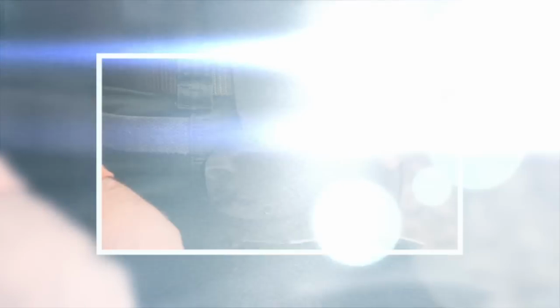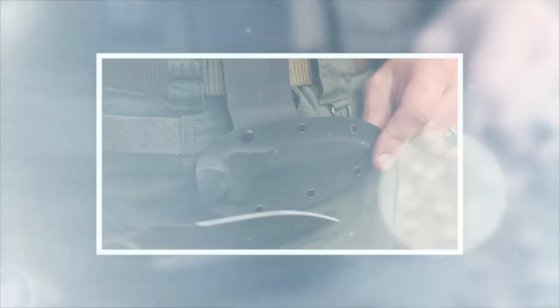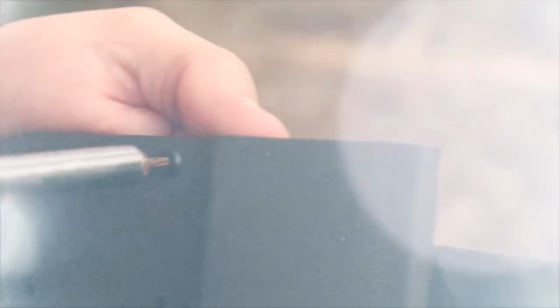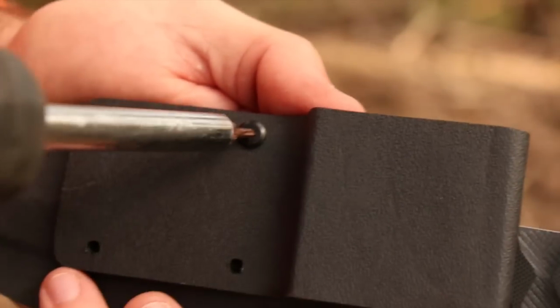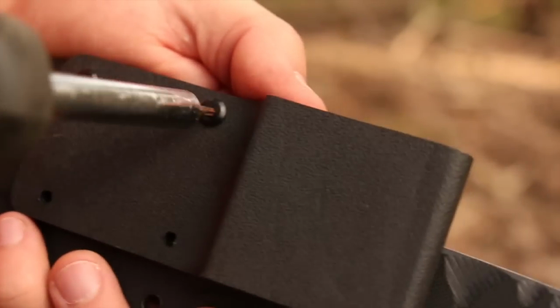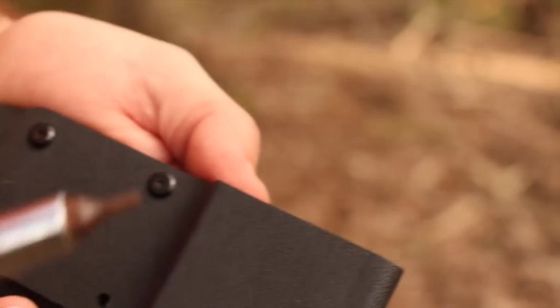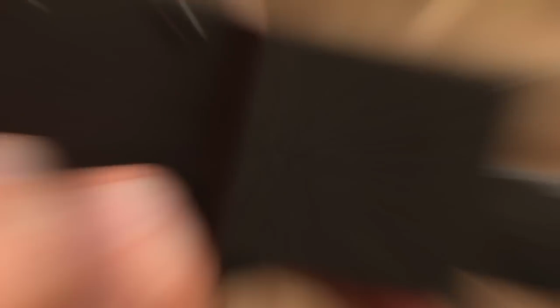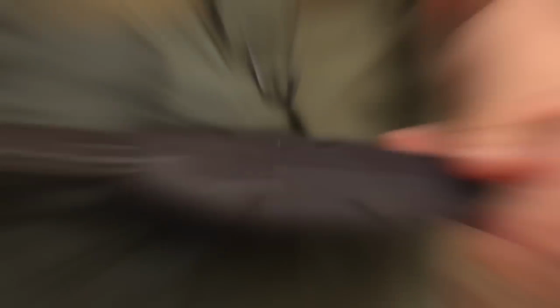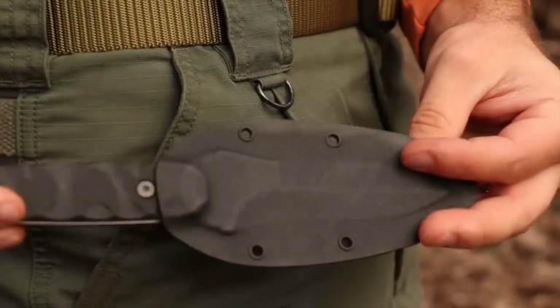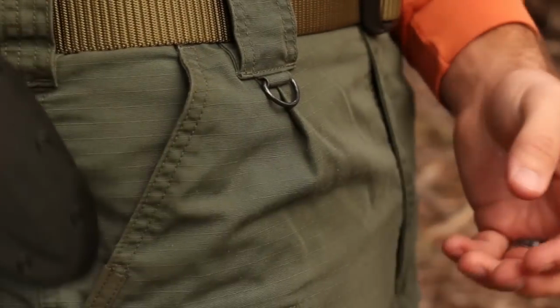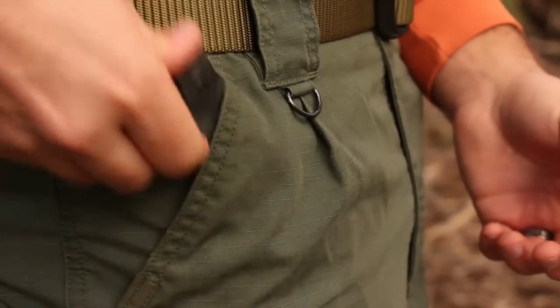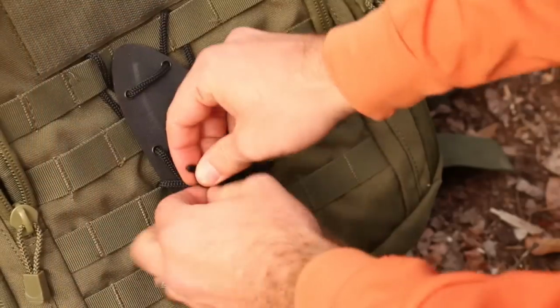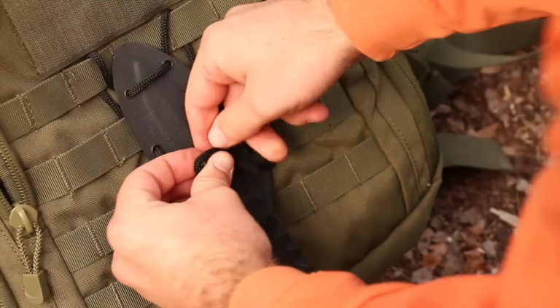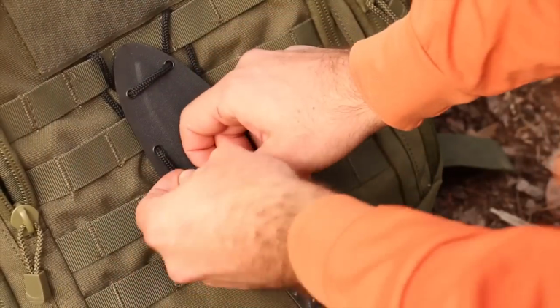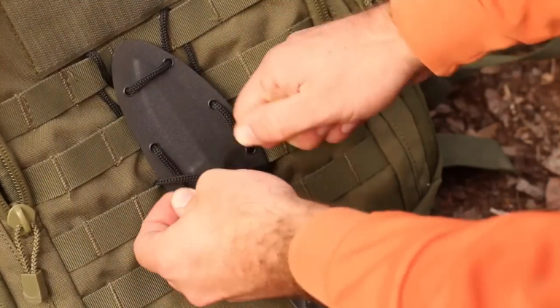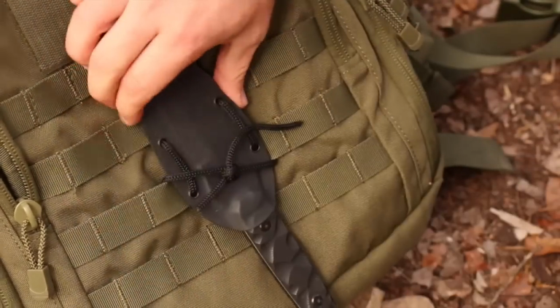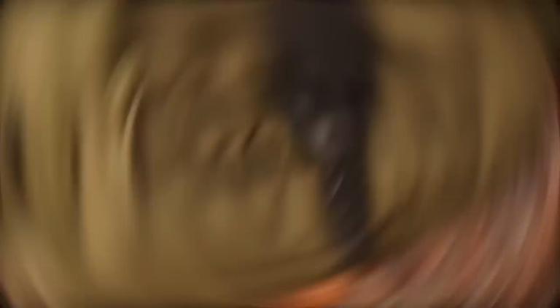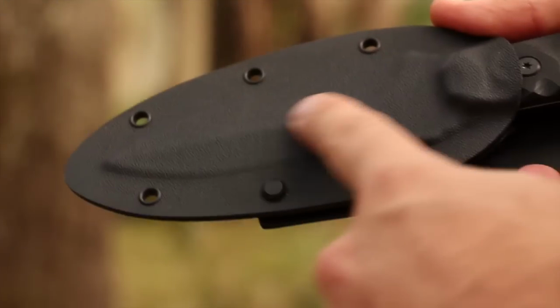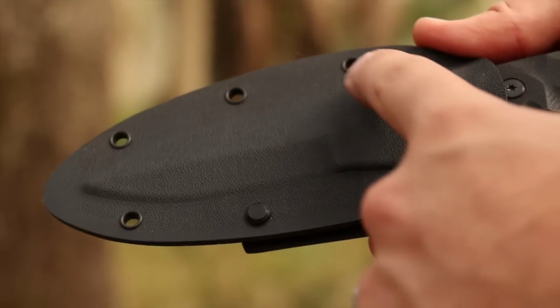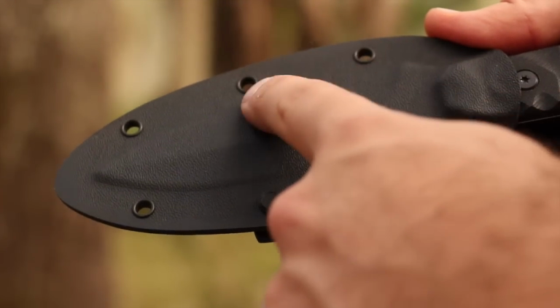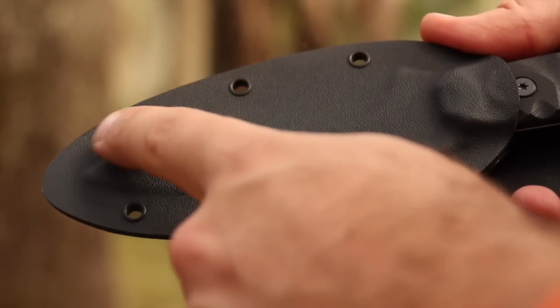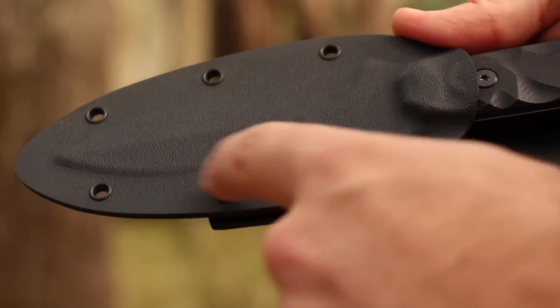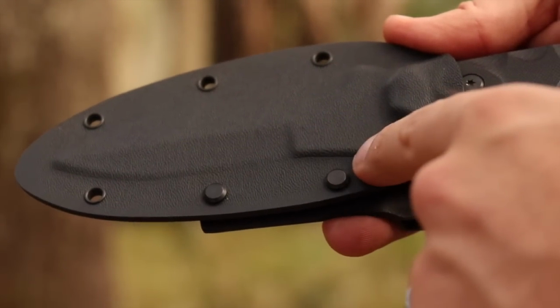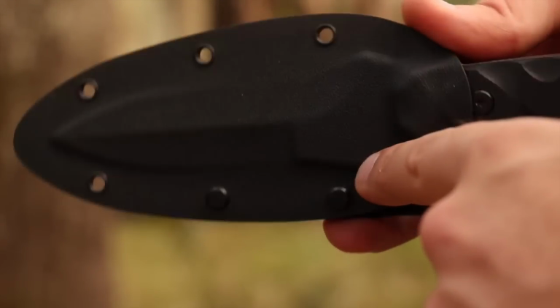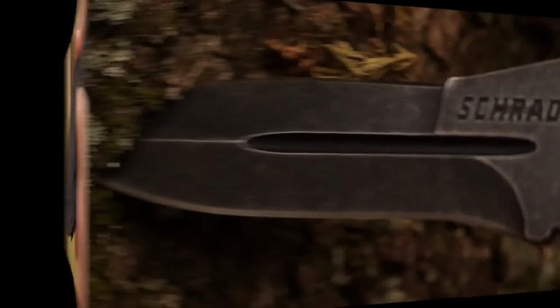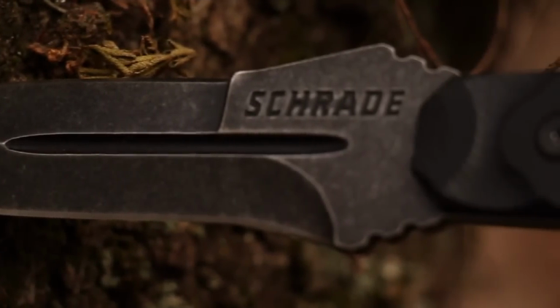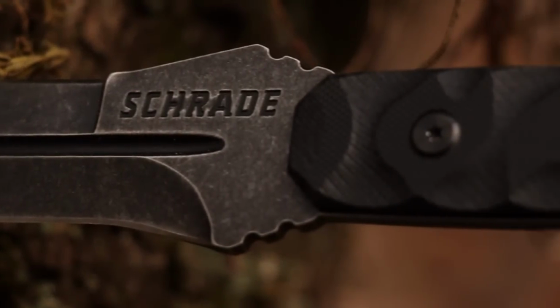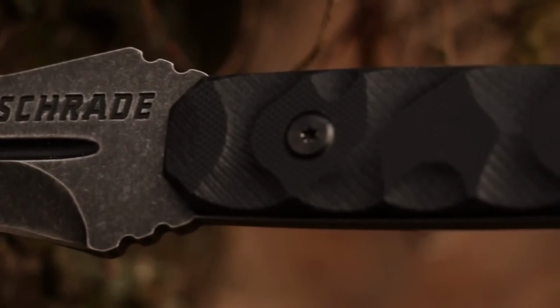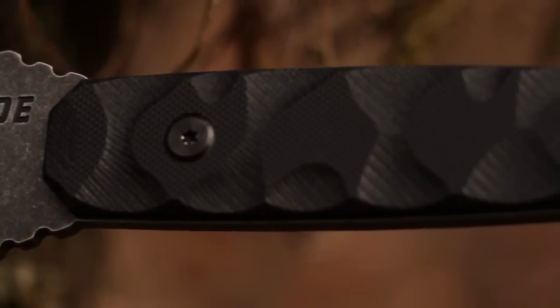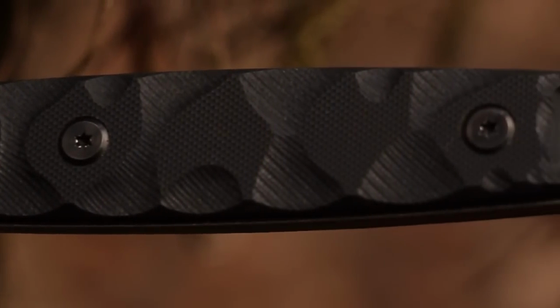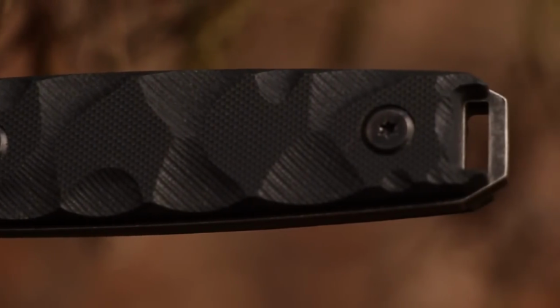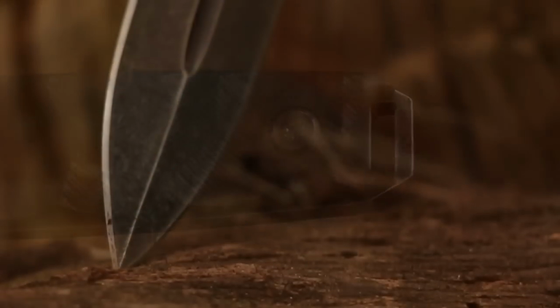Remove the belt carry loop for low-impact pocket or pouch carry, or lash the SCHF-20 to gear using the multiple reinforced grommet holes. Designed for everyday, outdoor and tactical use.